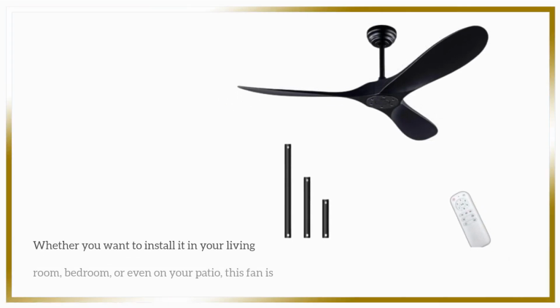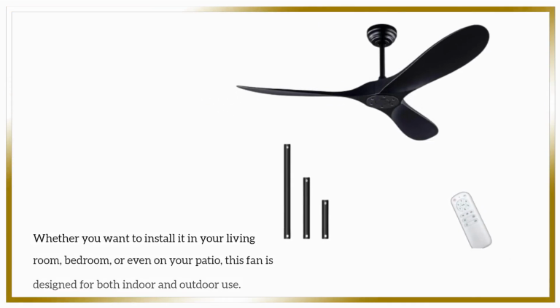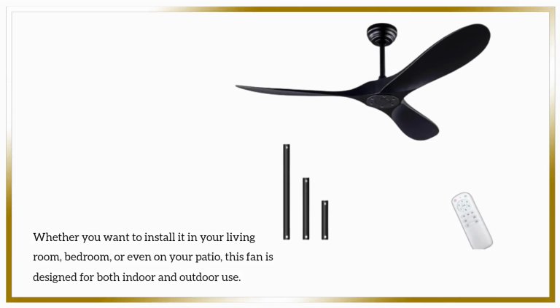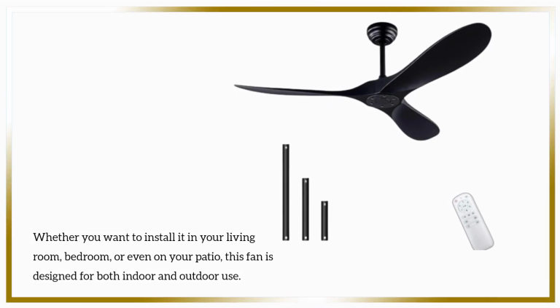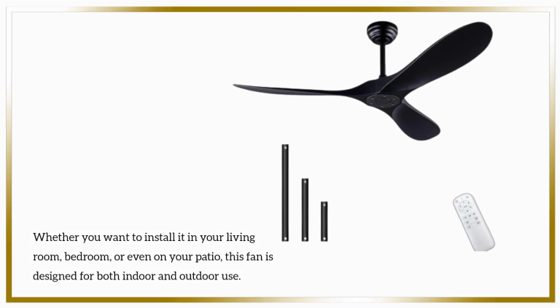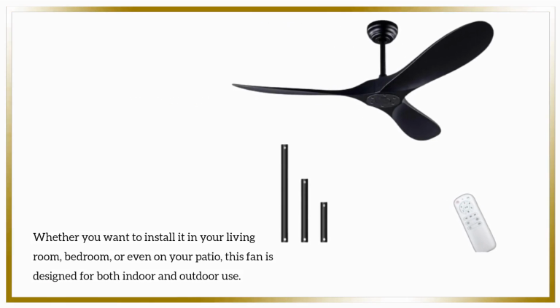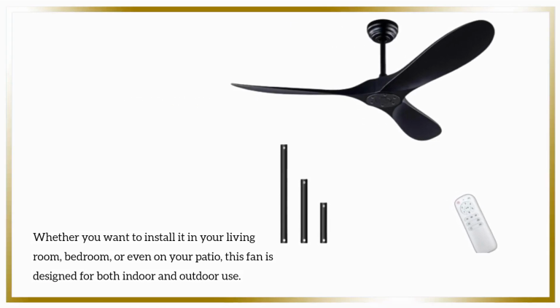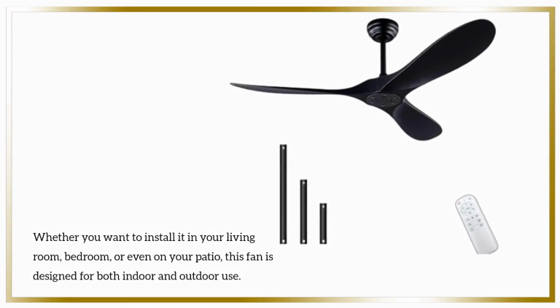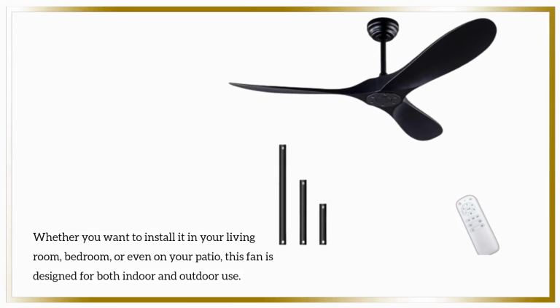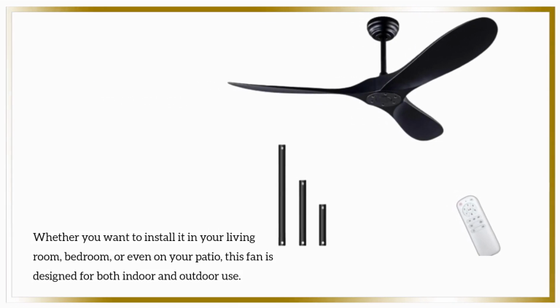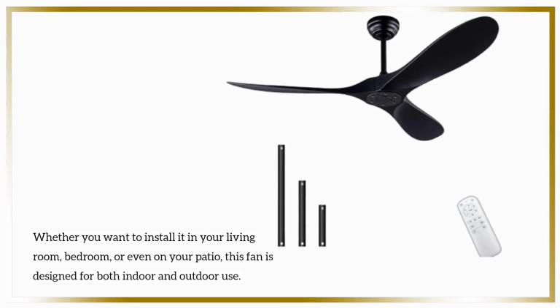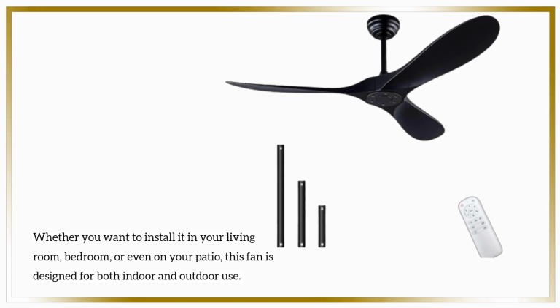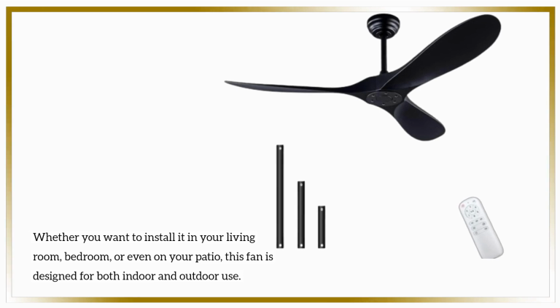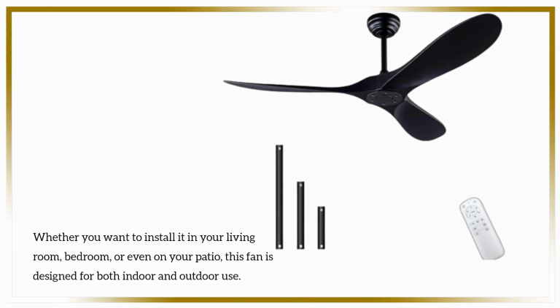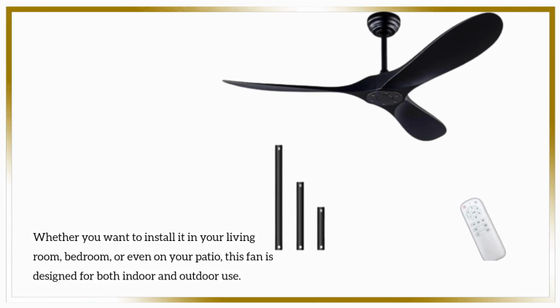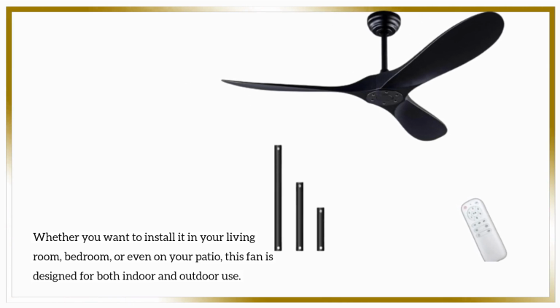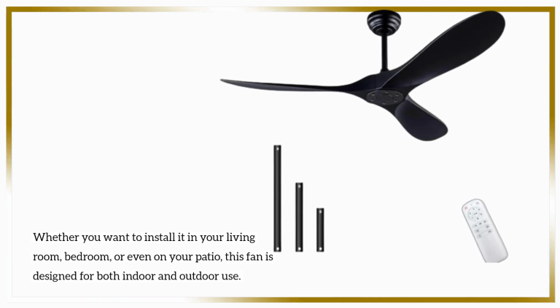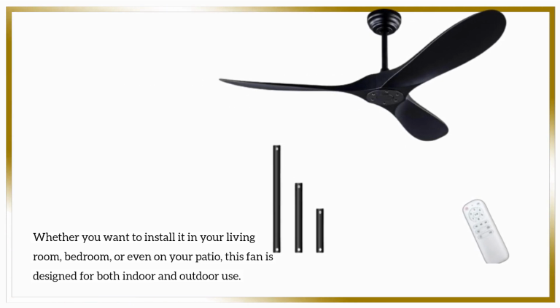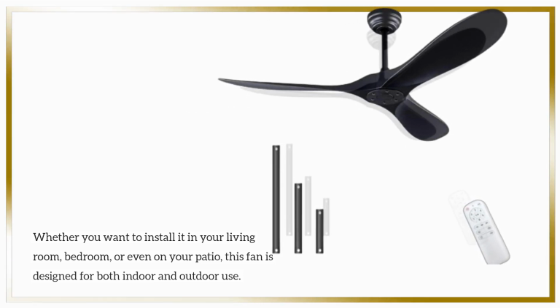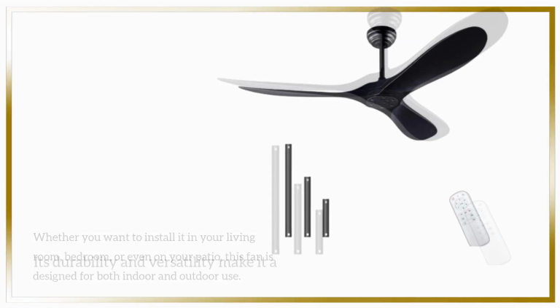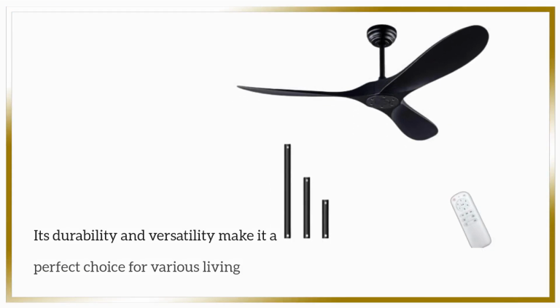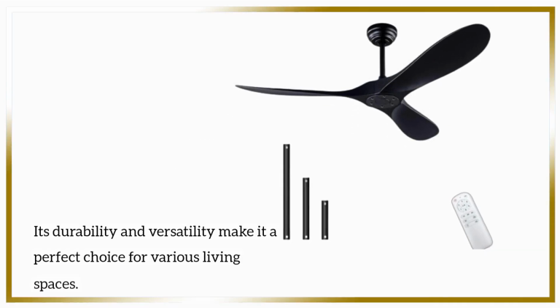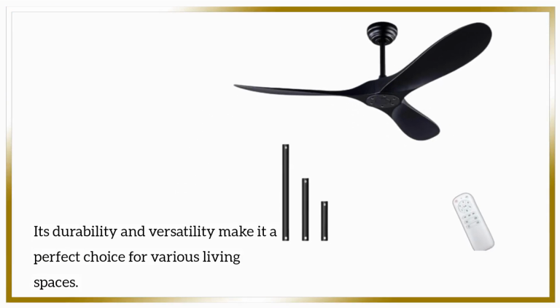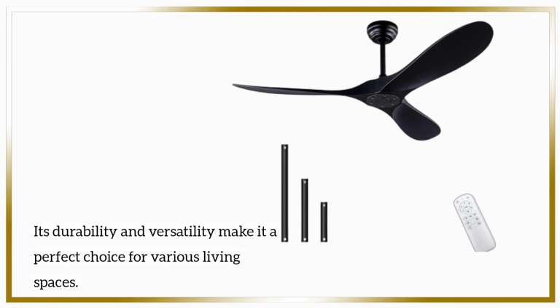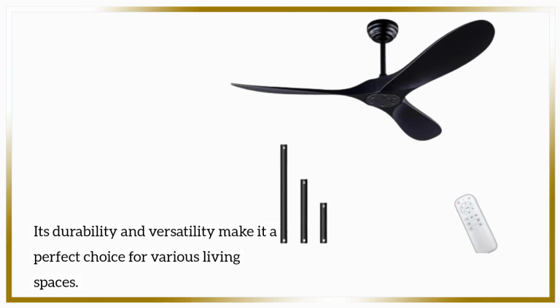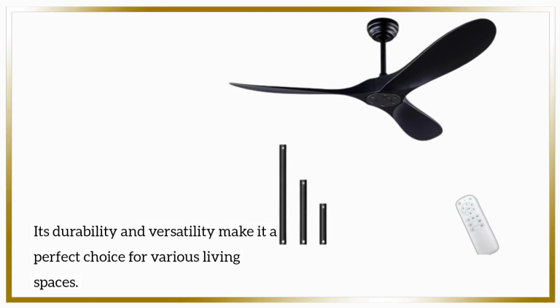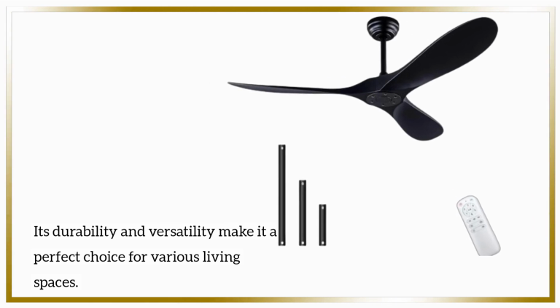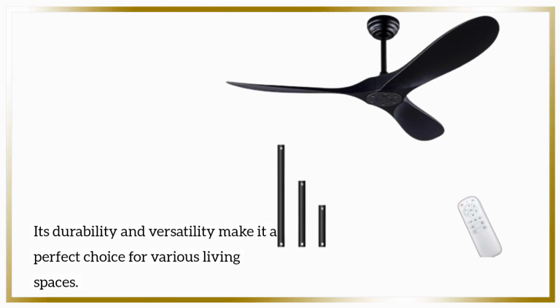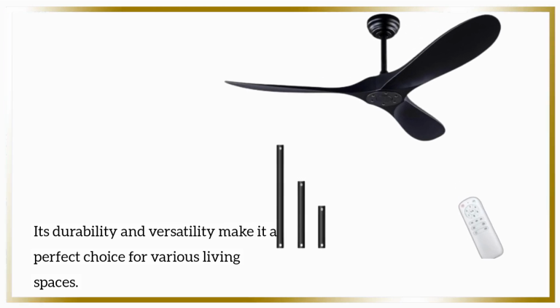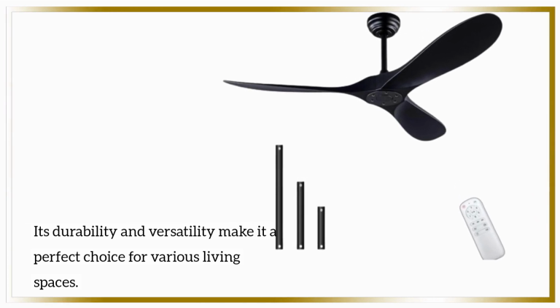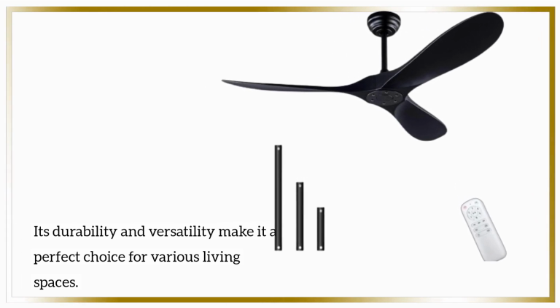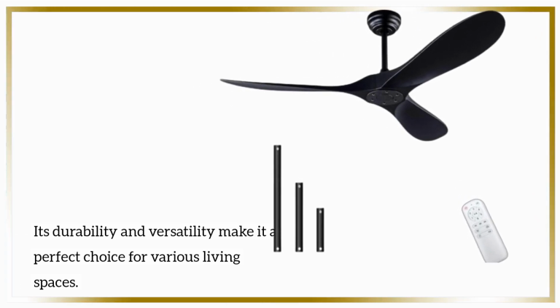Whether you want to install it in your living room, bedroom, or even on your patio, this fan is designed for both indoor and outdoor use. Its durability and versatility make it a perfect choice for various living spaces.